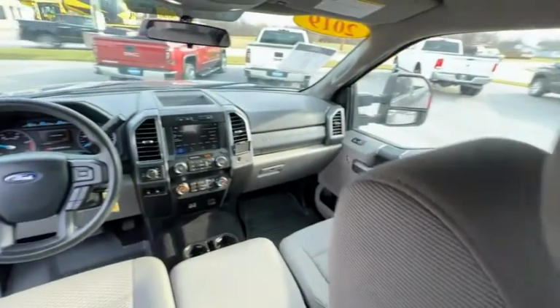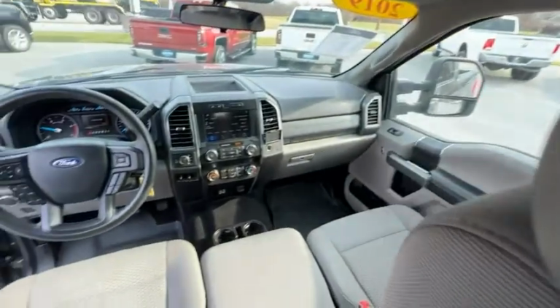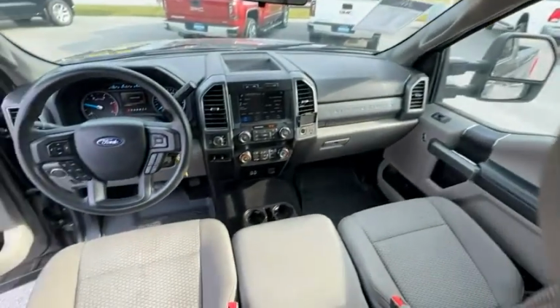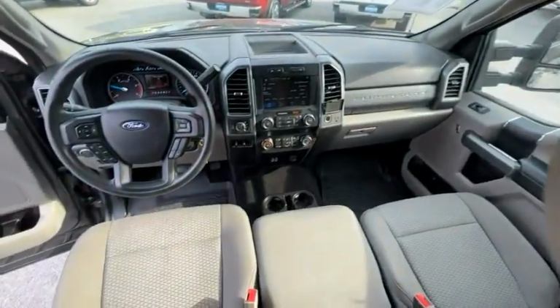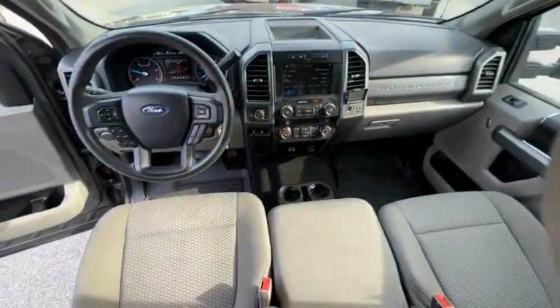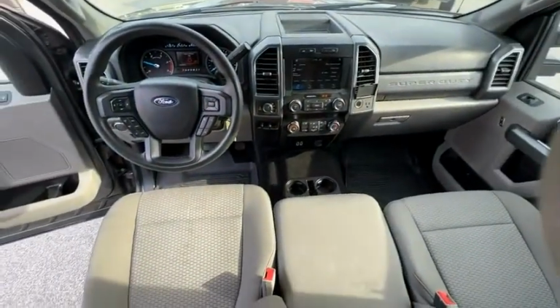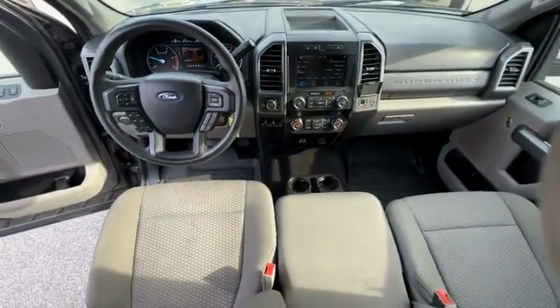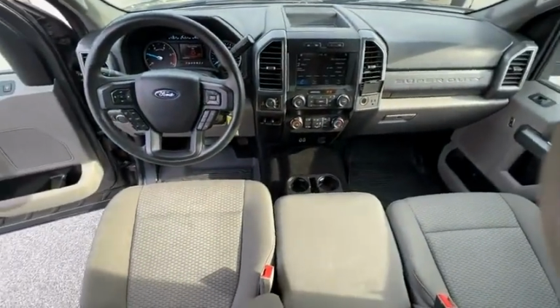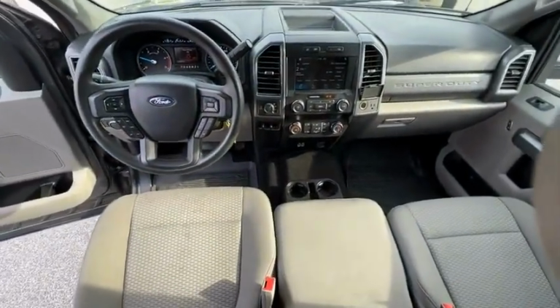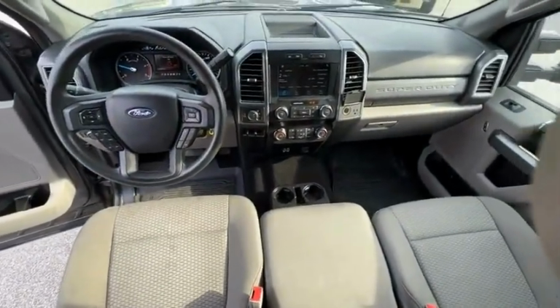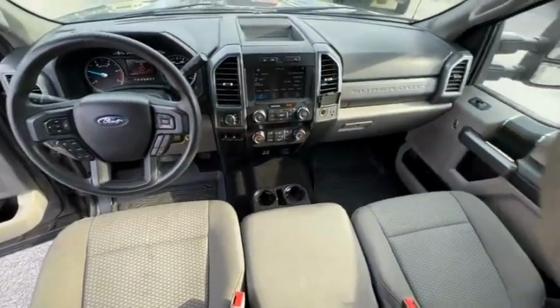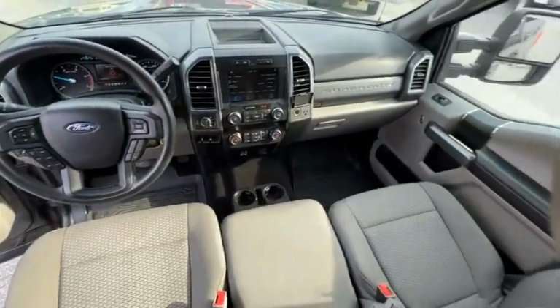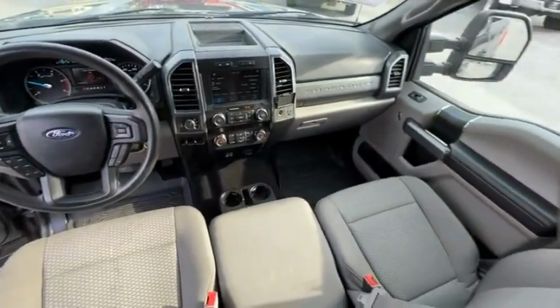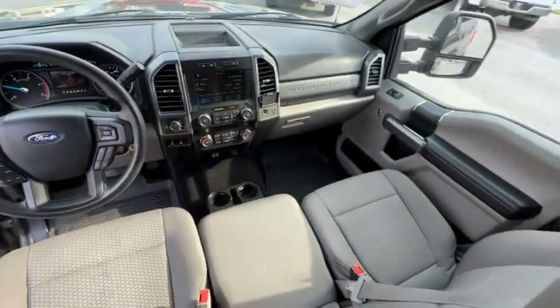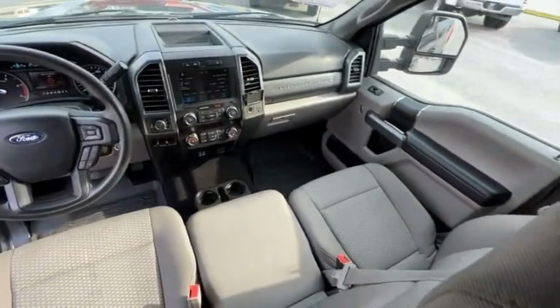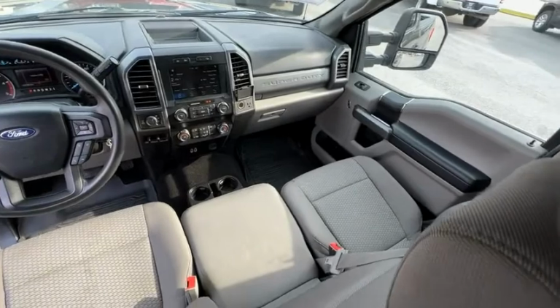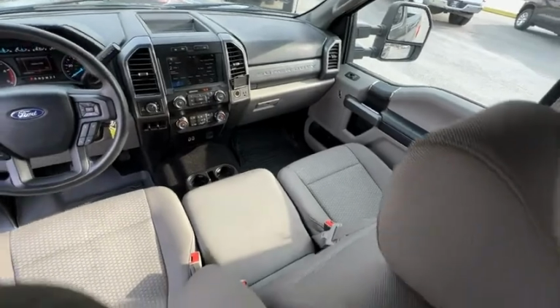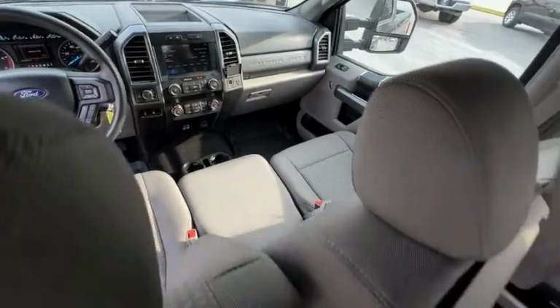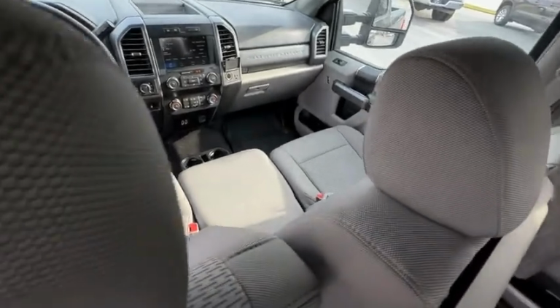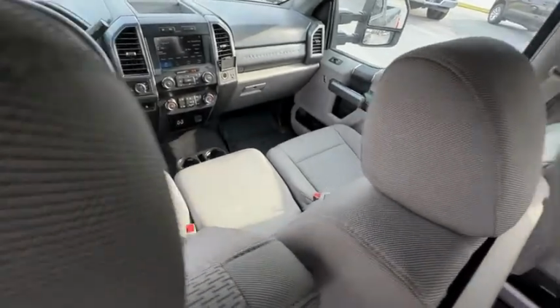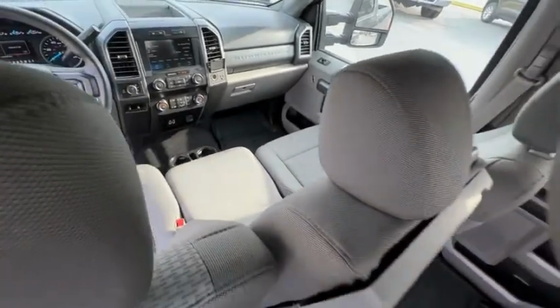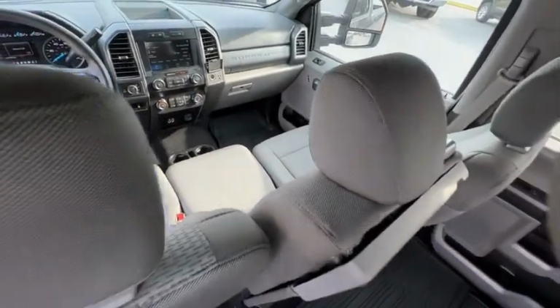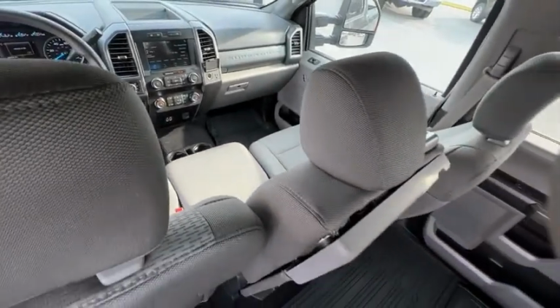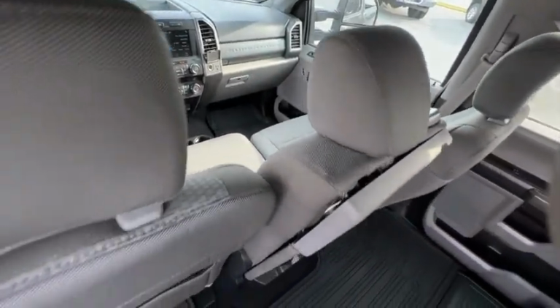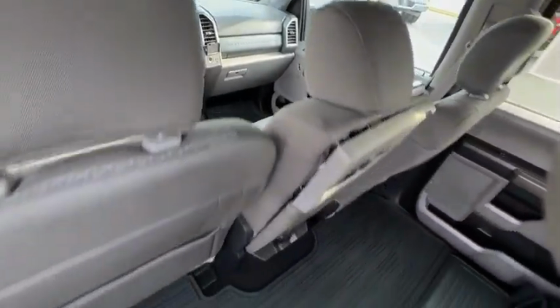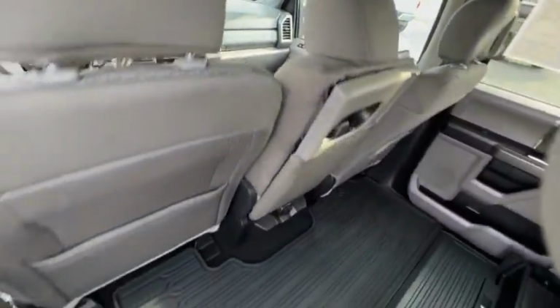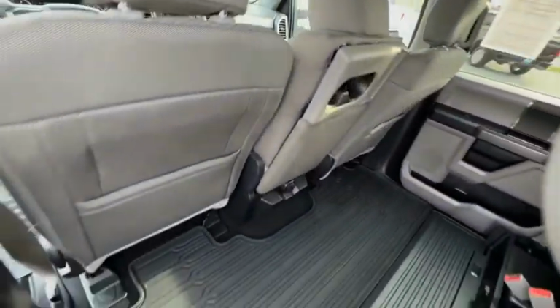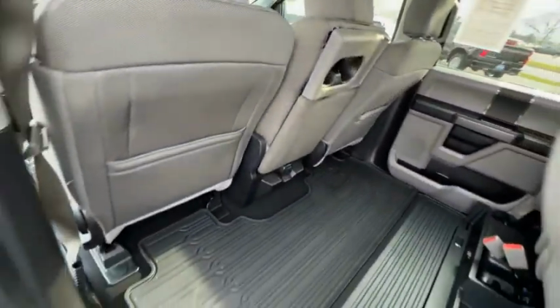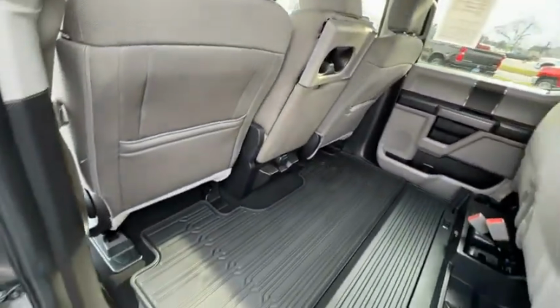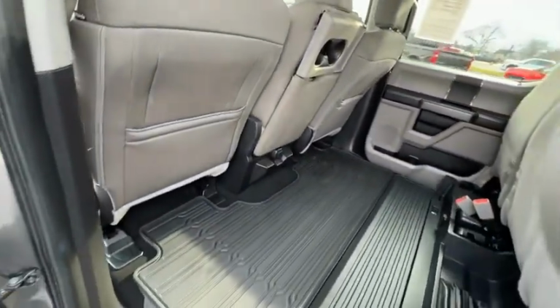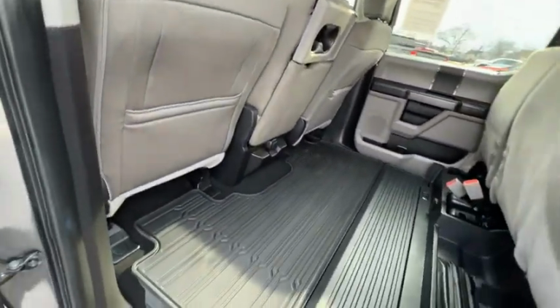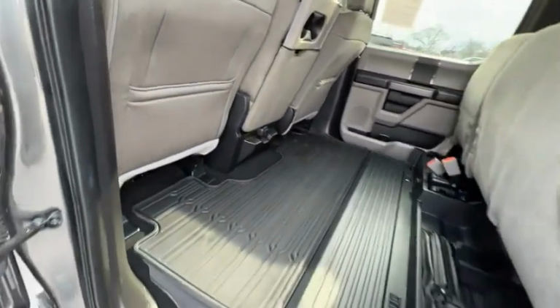Remote keyless entry, privacy glass, speed control, four-wheel disc brakes. Wouldn't you look great in this vehicle? Stop in today and see for yourself.